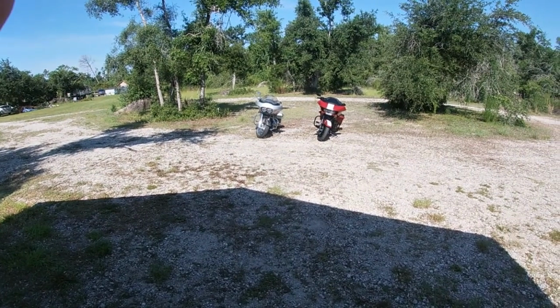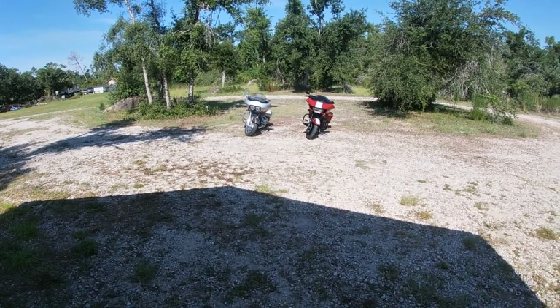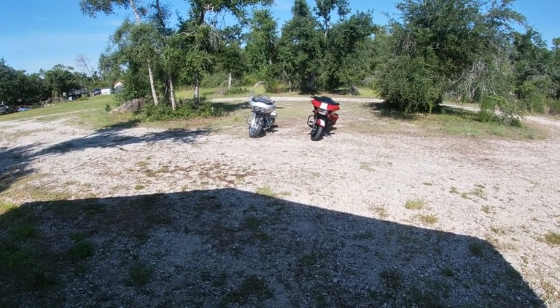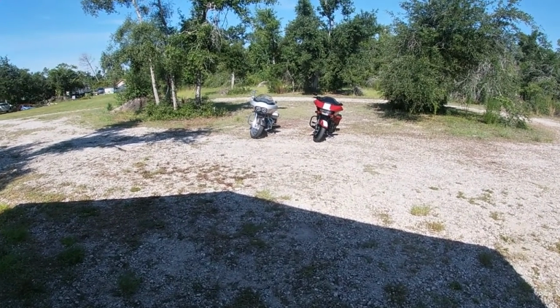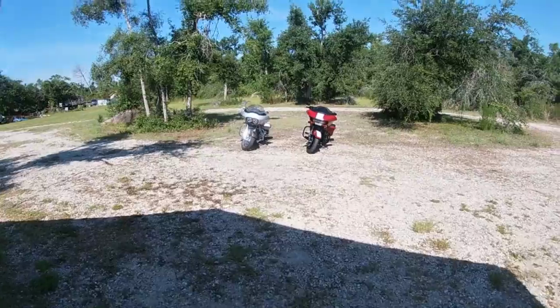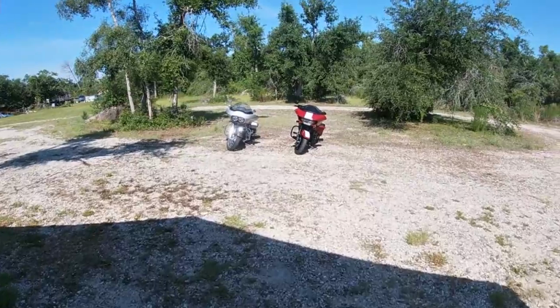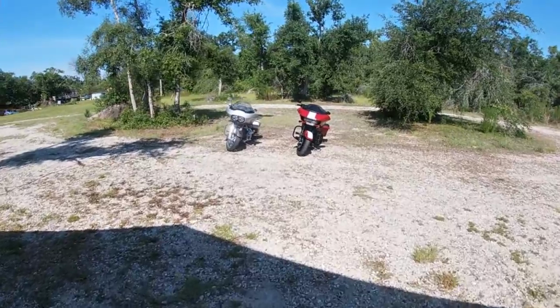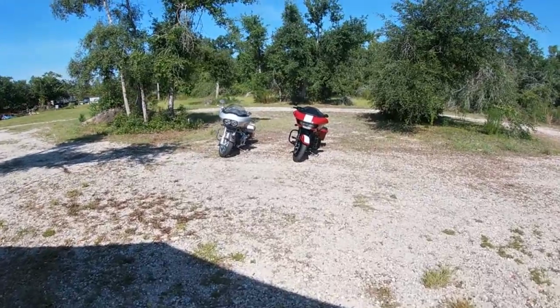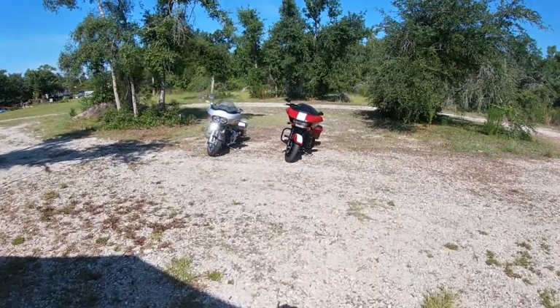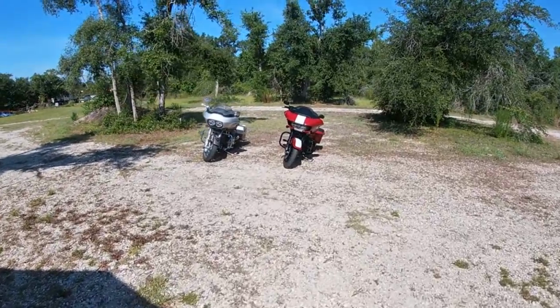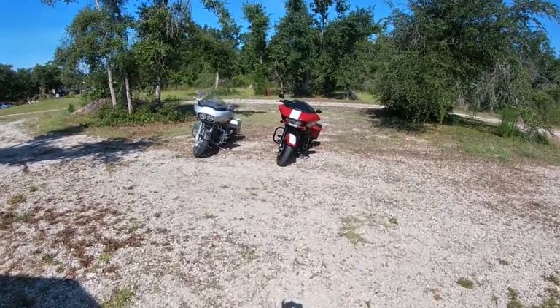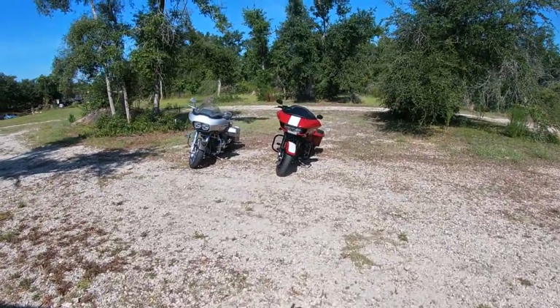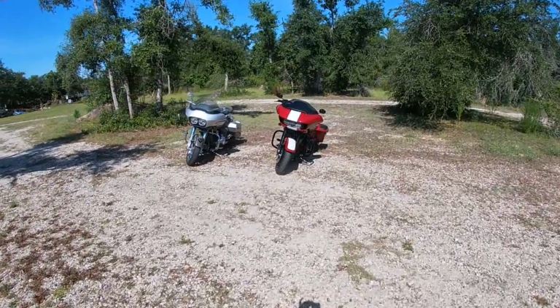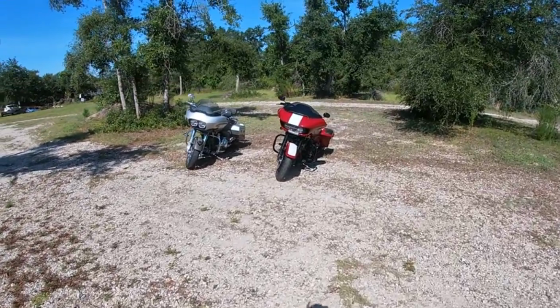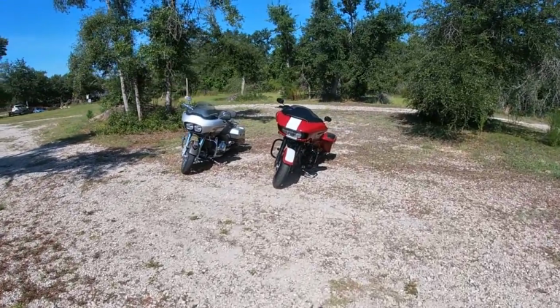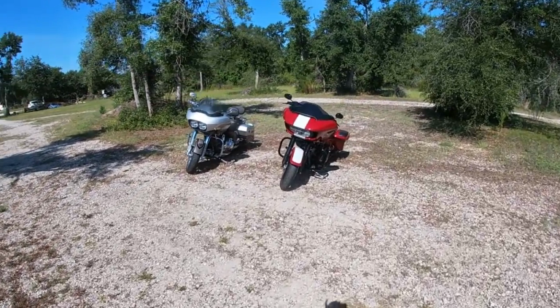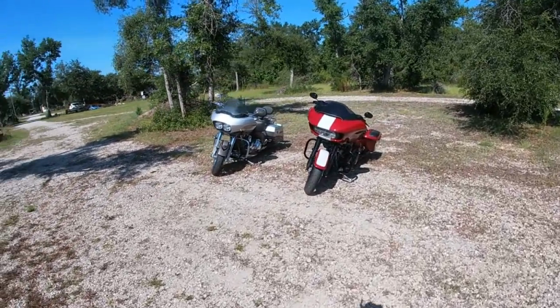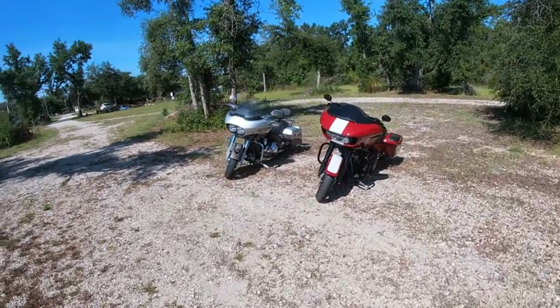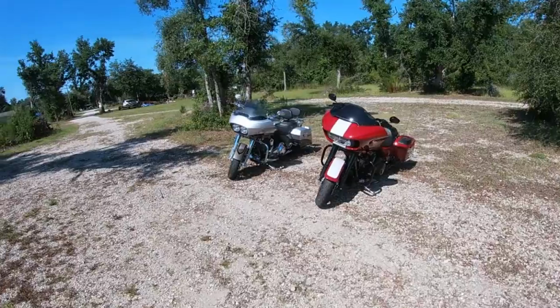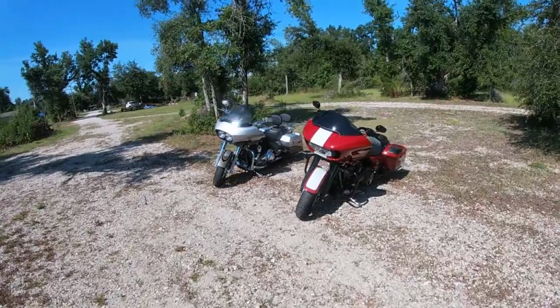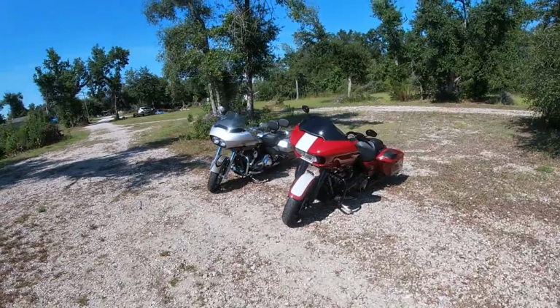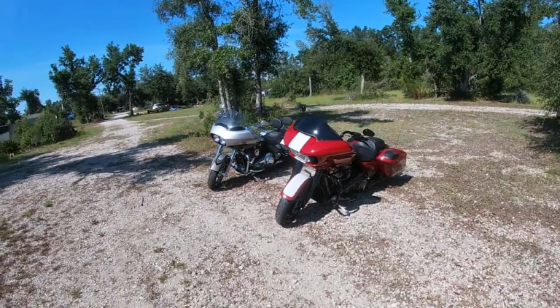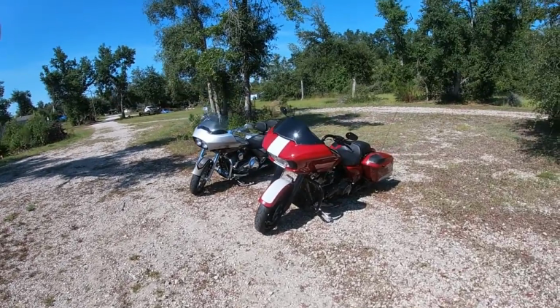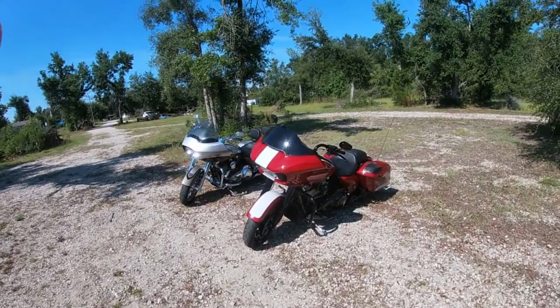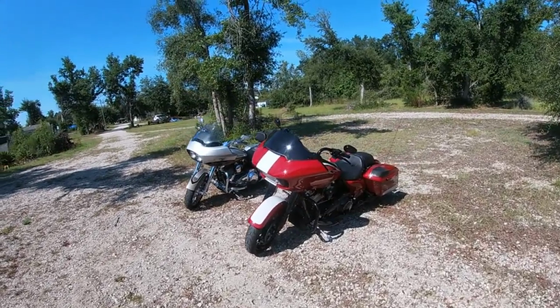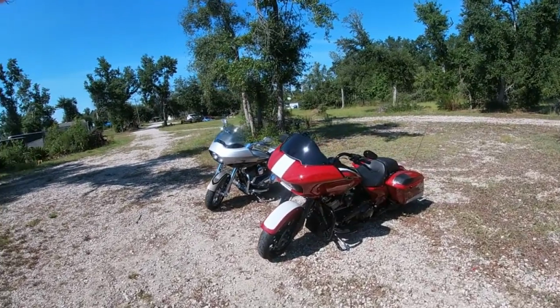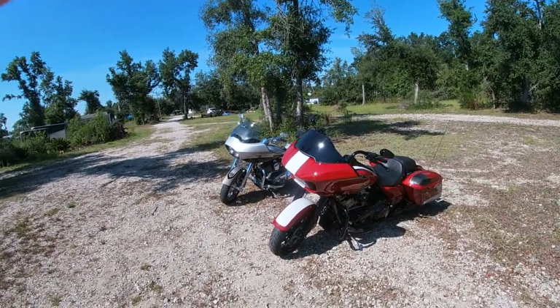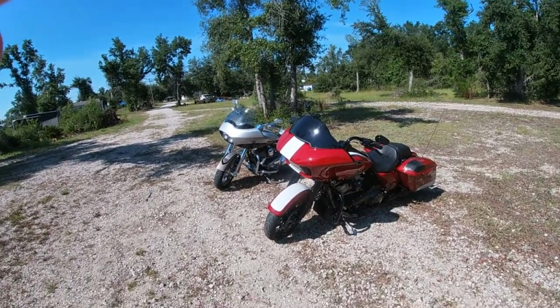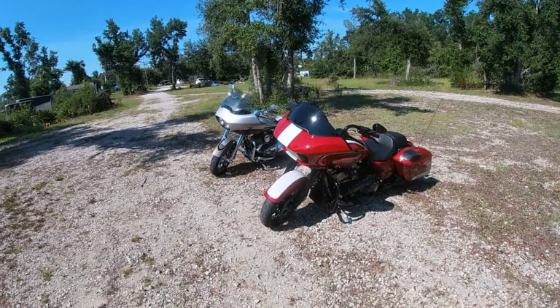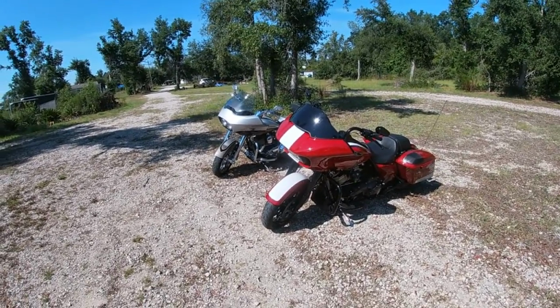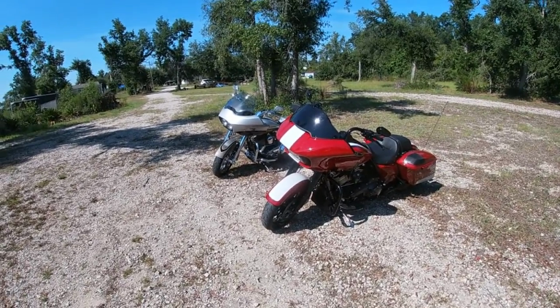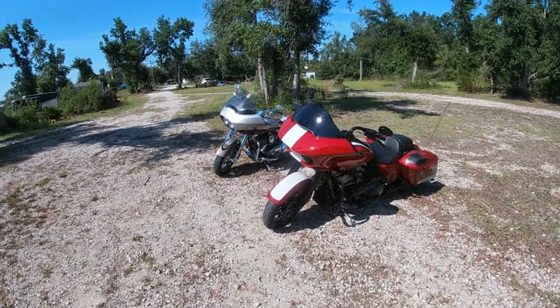Hey guys, welcome to Park ADV. I want to introduce to you our street bikes. These are two of four that we have. These are the newest.